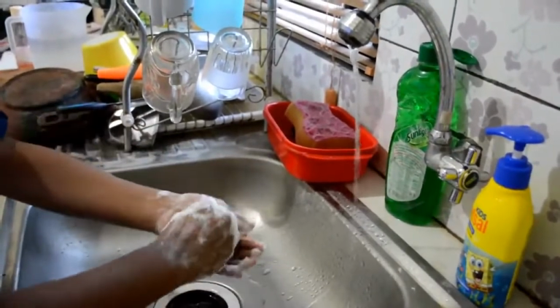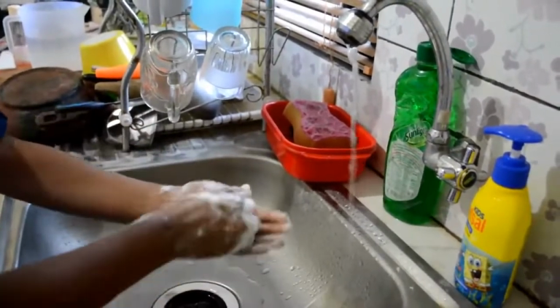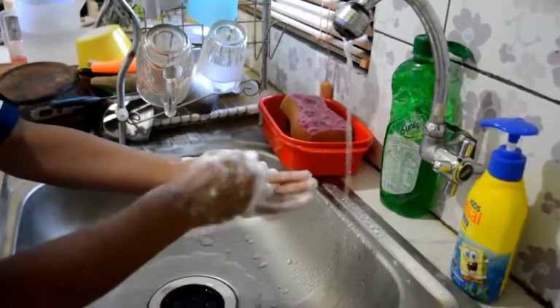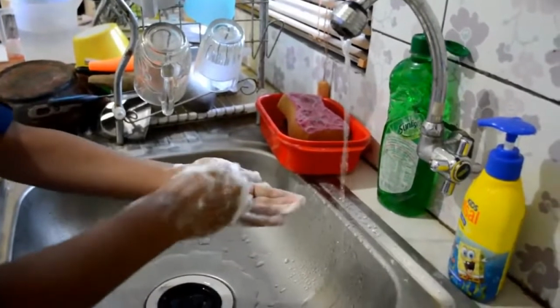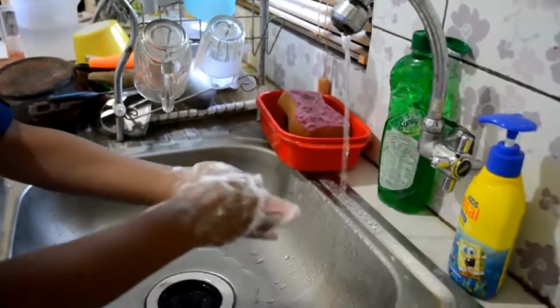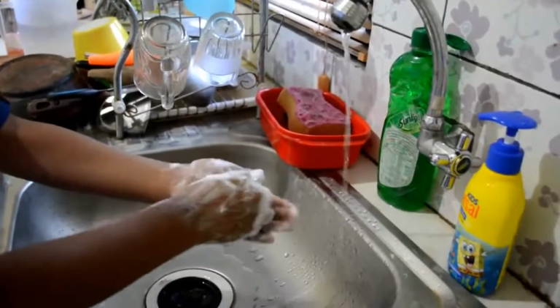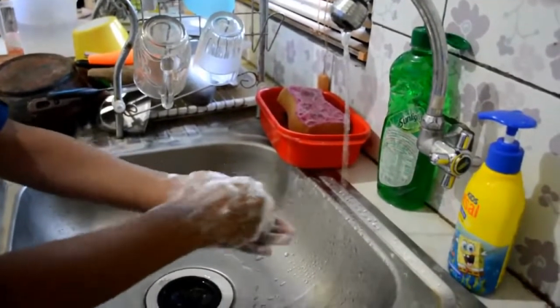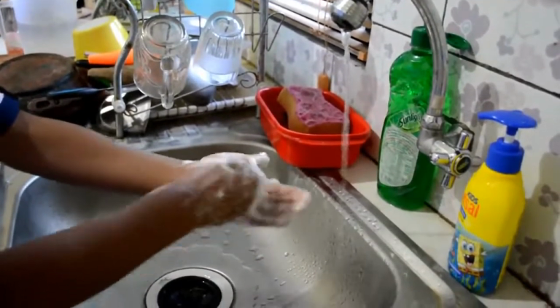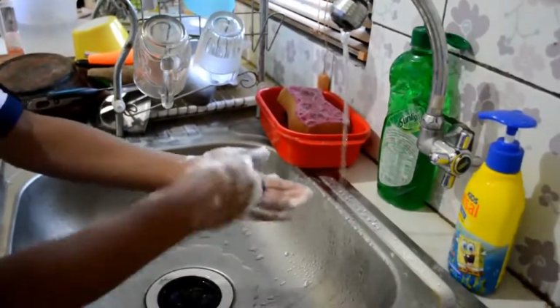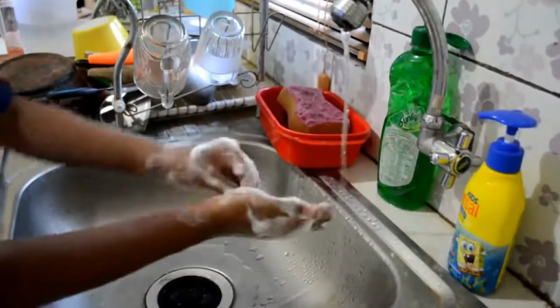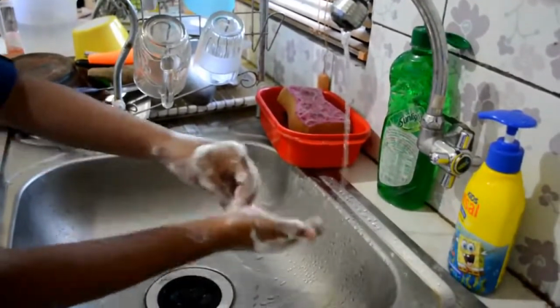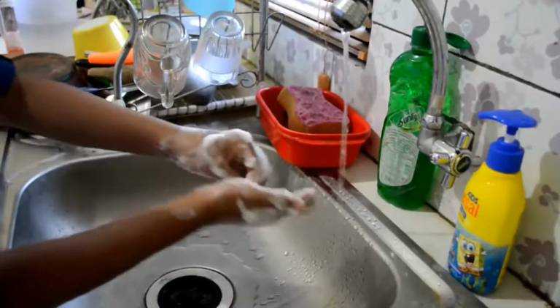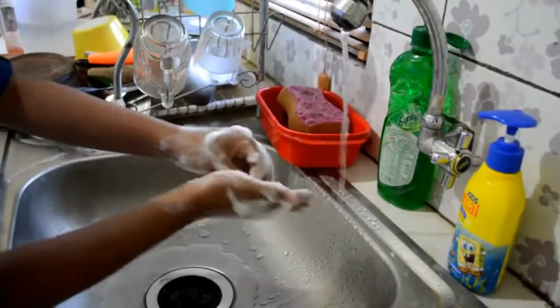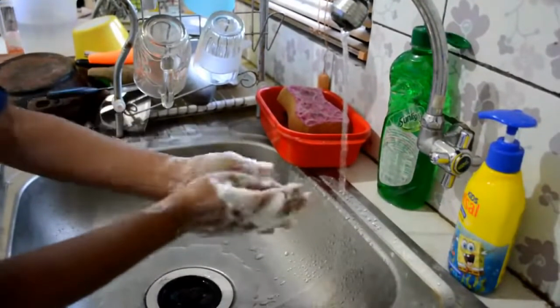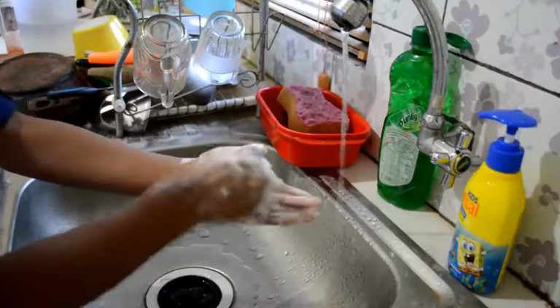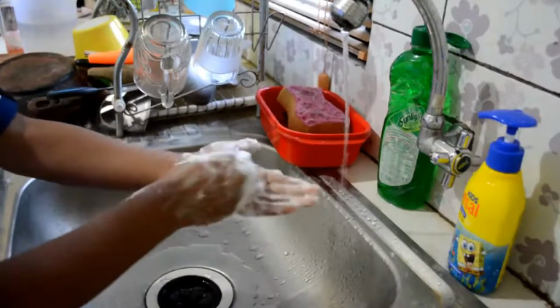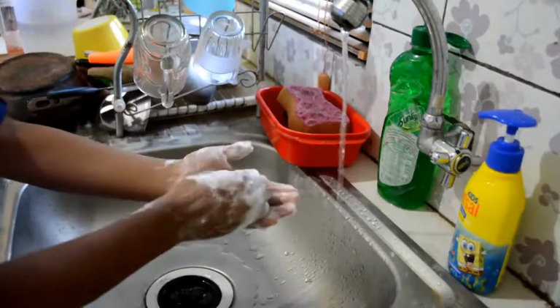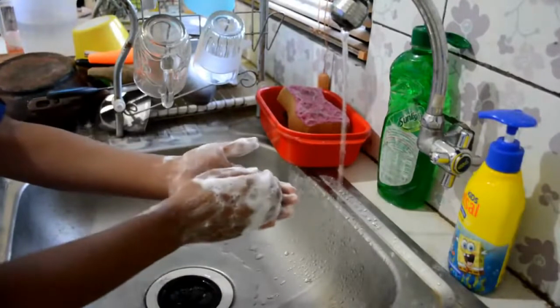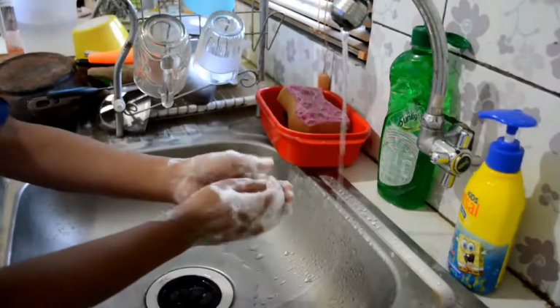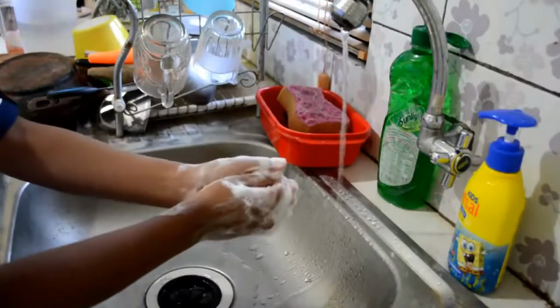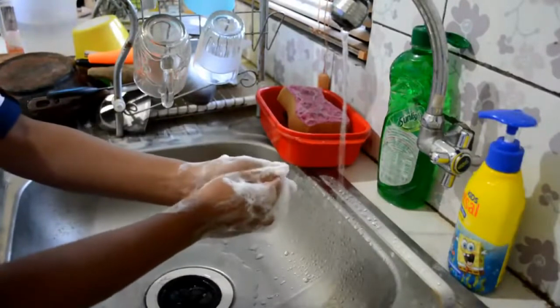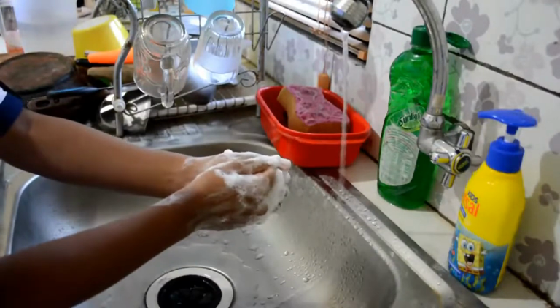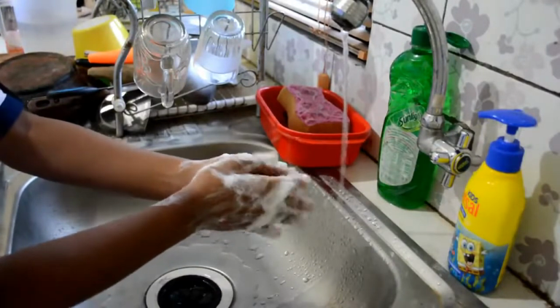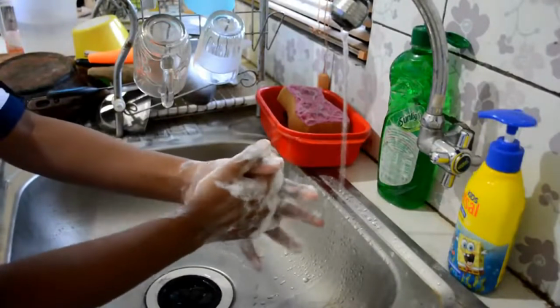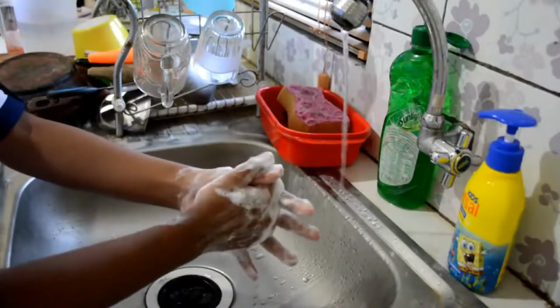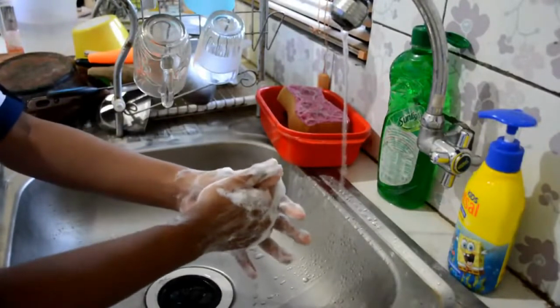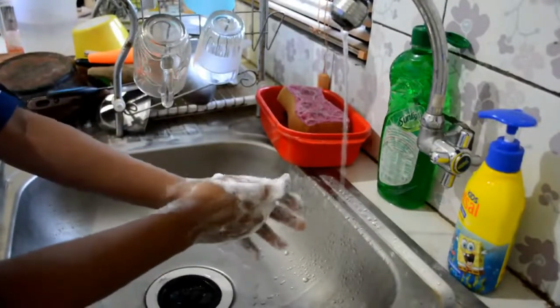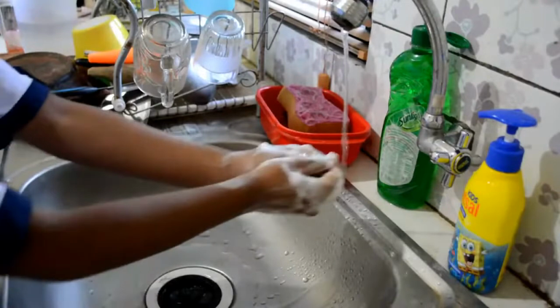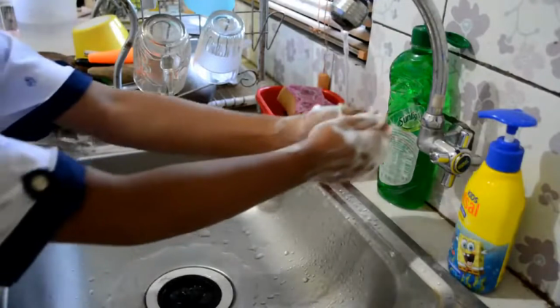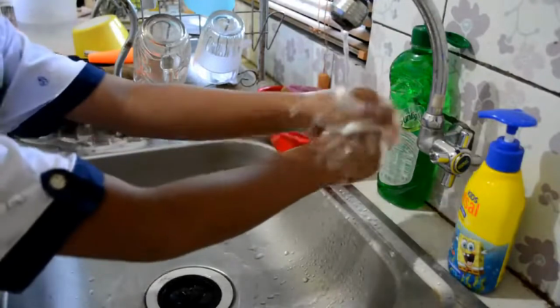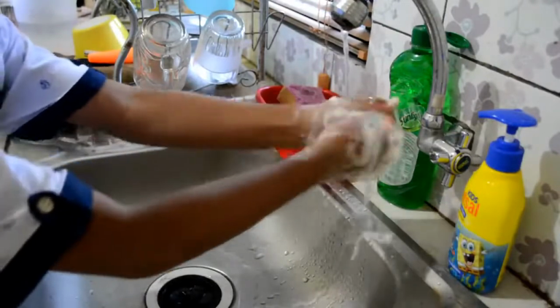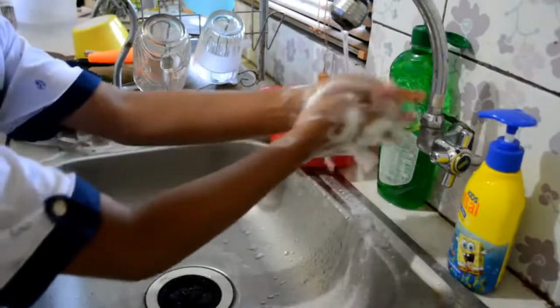Eighth, rub the tips of fingers in the opposite palm in a circular motion. Nine, rub each thumb in the opposite hand. Ten, rinse hands with water. Eleven, turn off the tap.